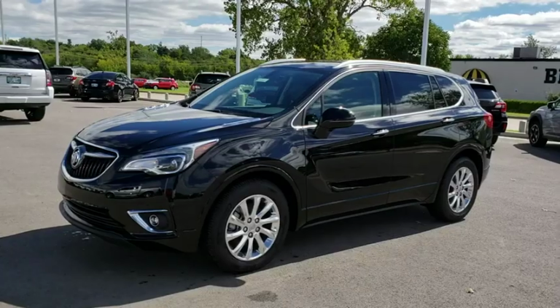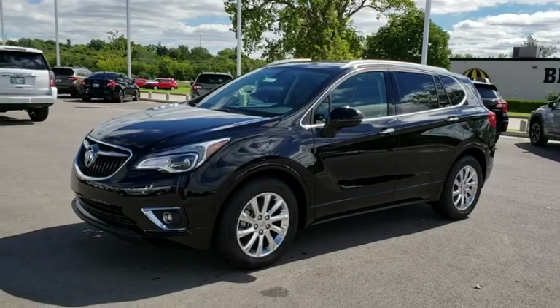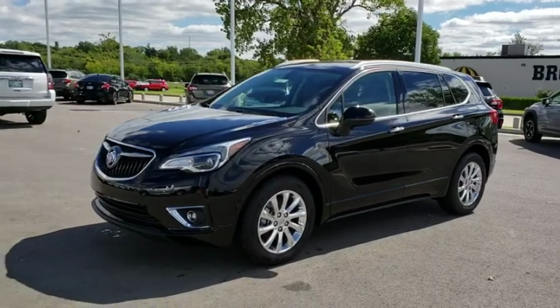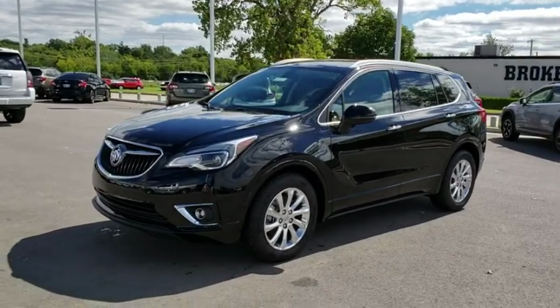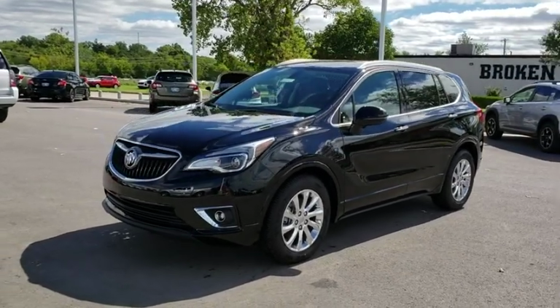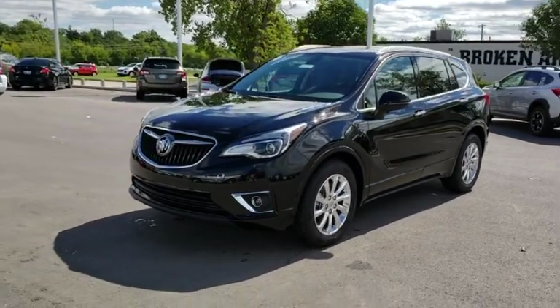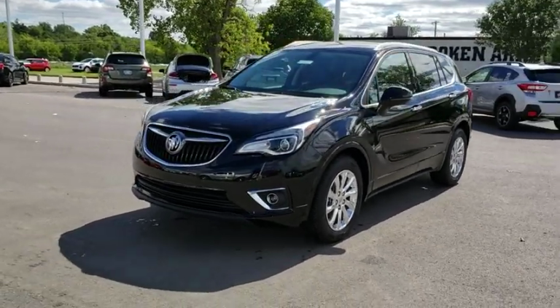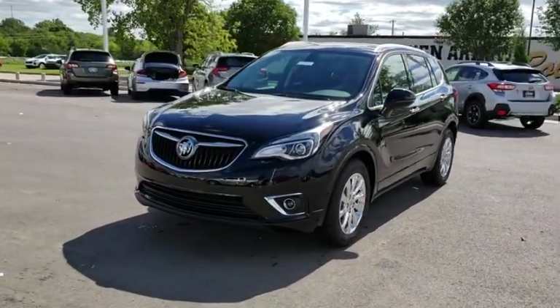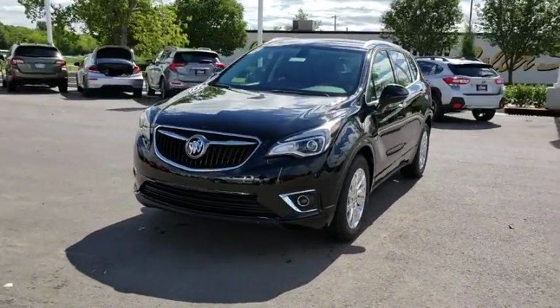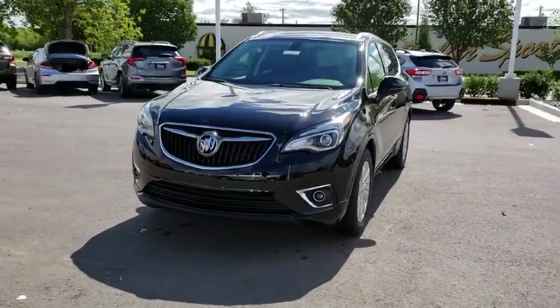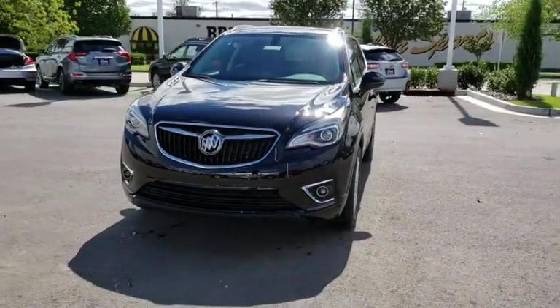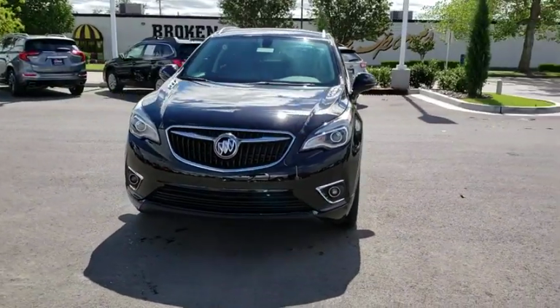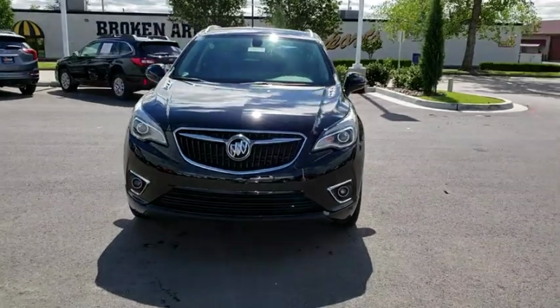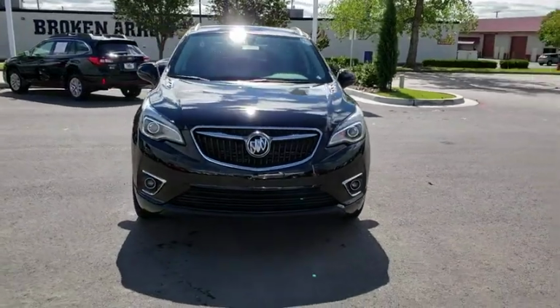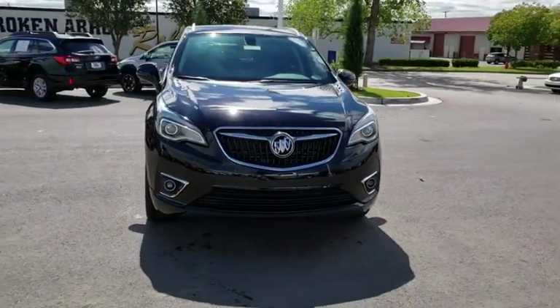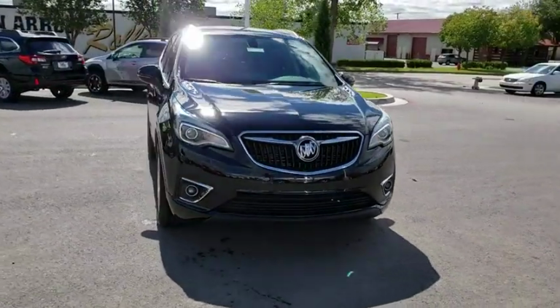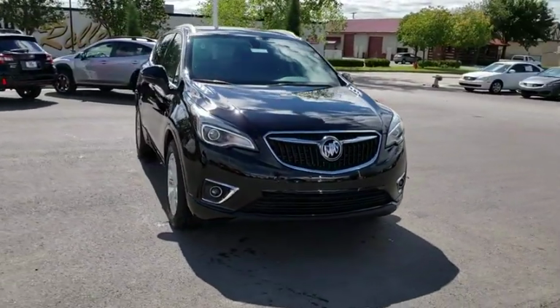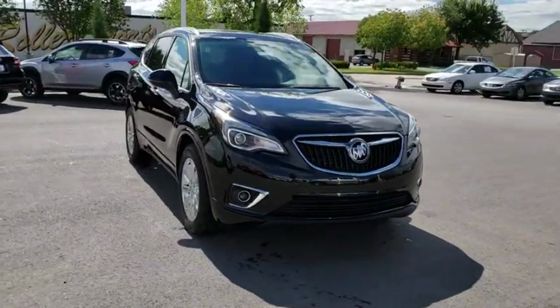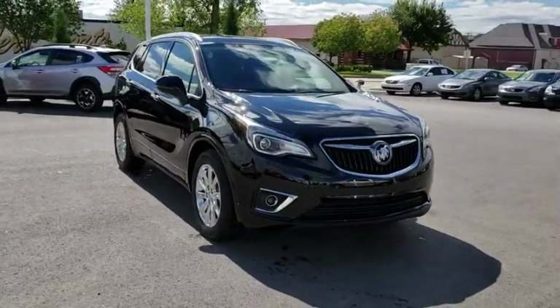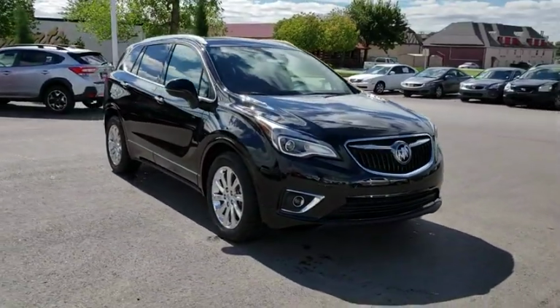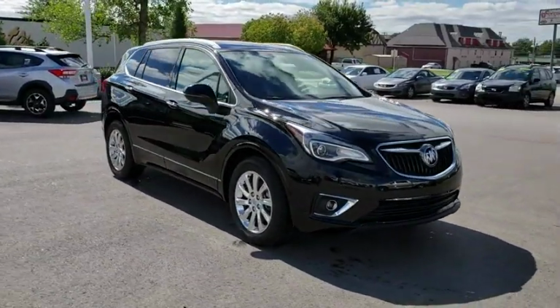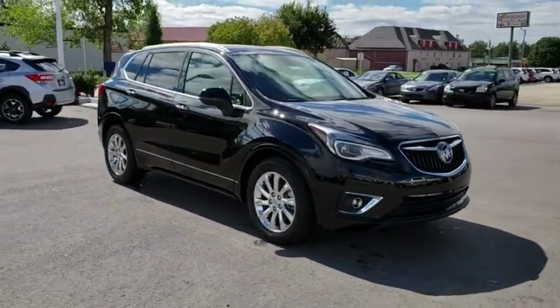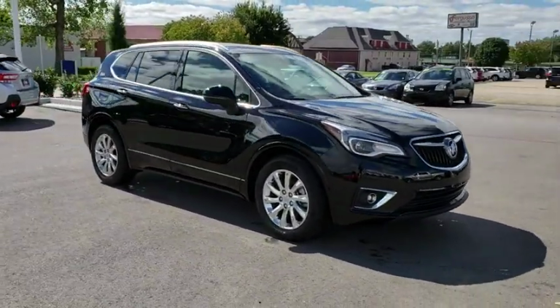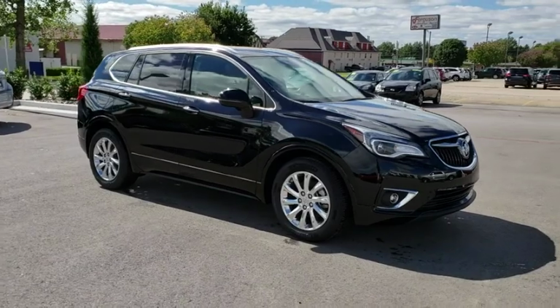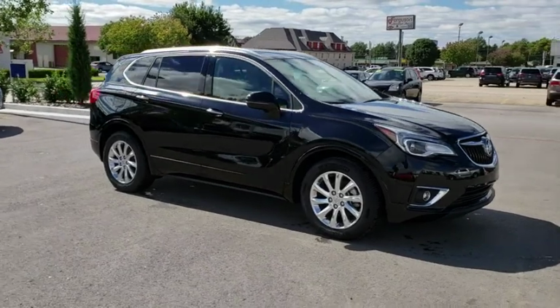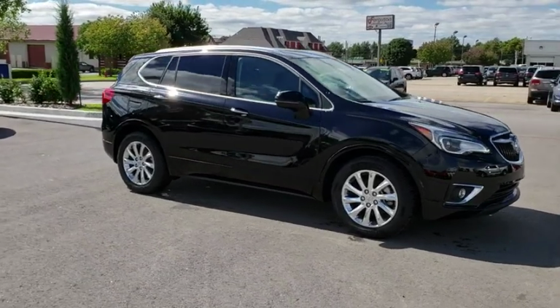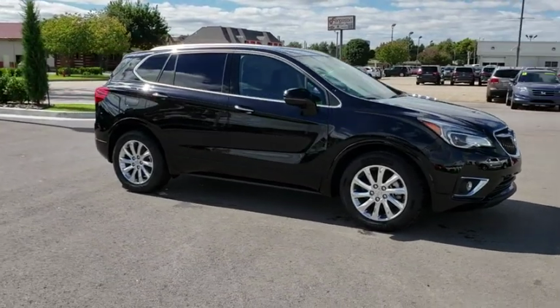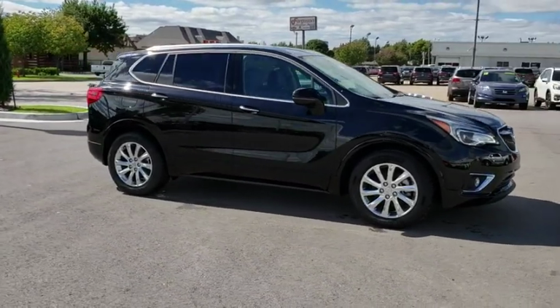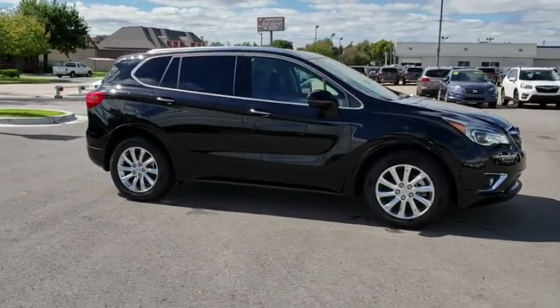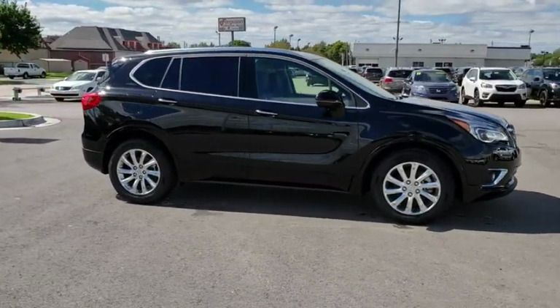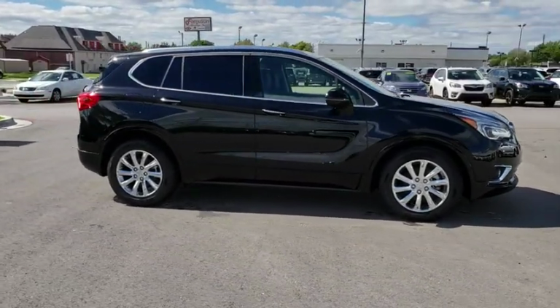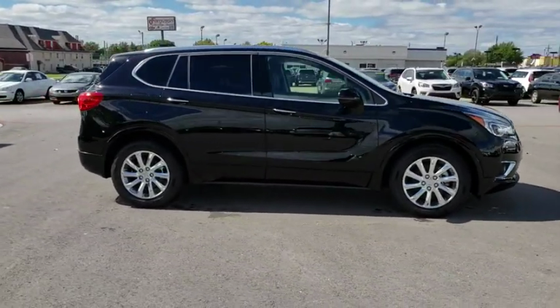2019 Buick Envision. The Envision is a luxury crossover designed to turn heads and welcome you in with its quality craftsmanship, spirited performance, and conversation-friendly cabin that will make your driving experience worthwhile.